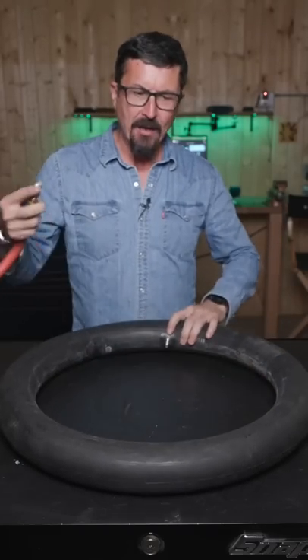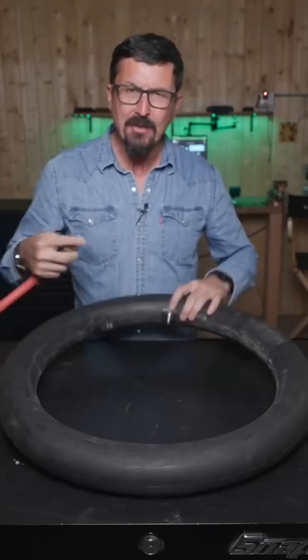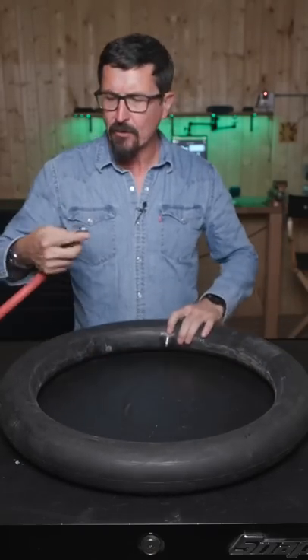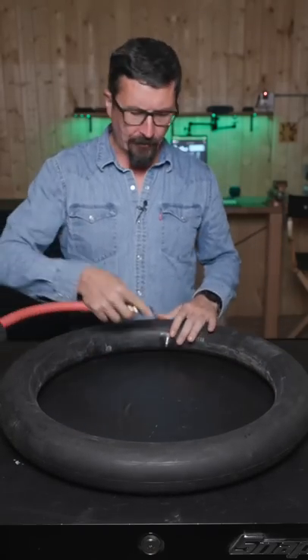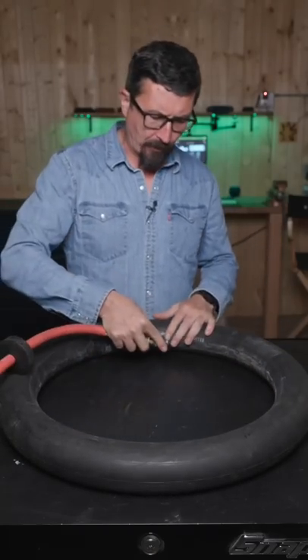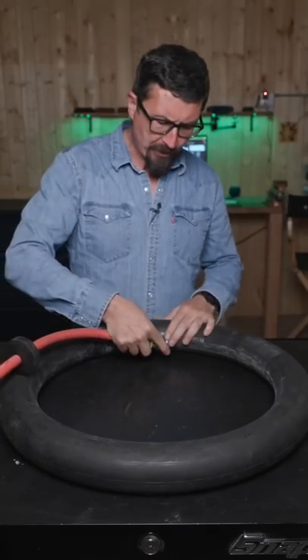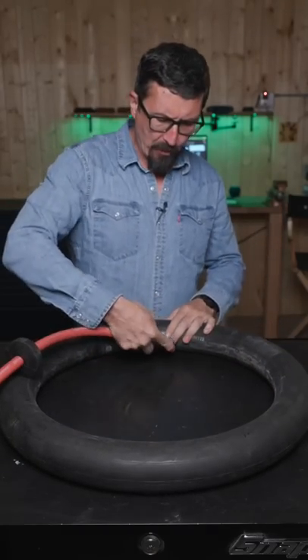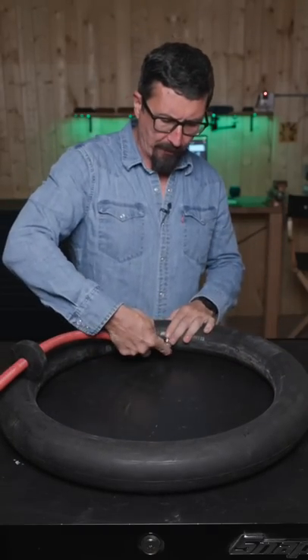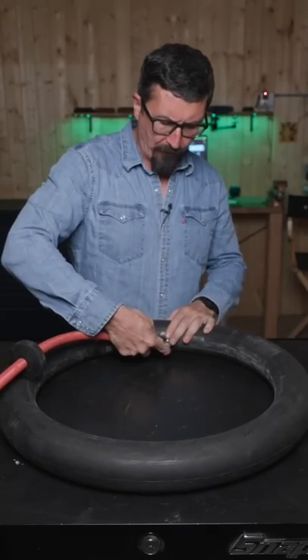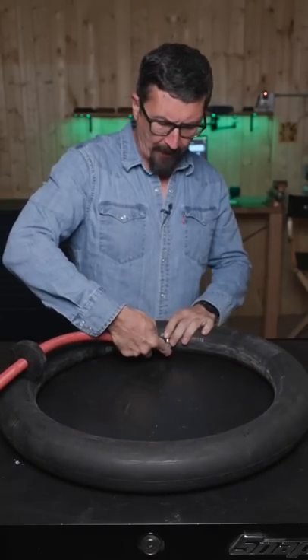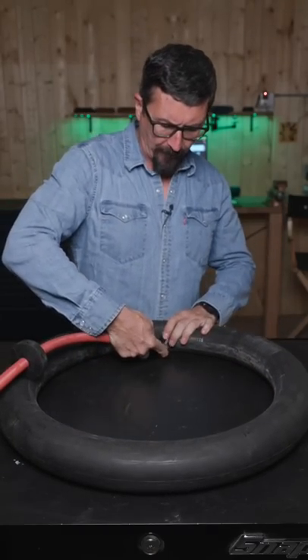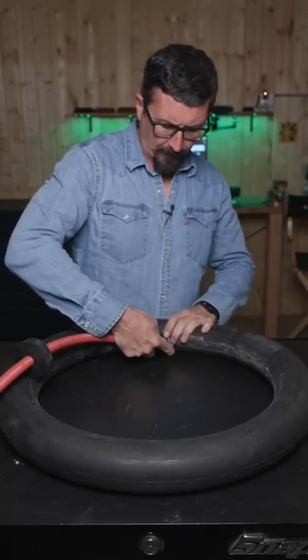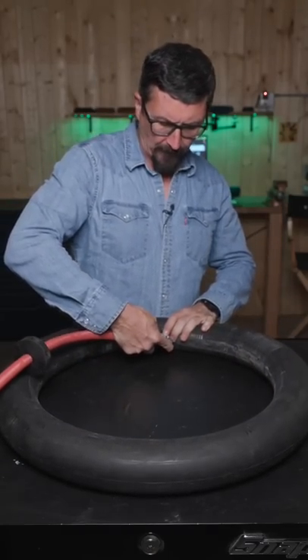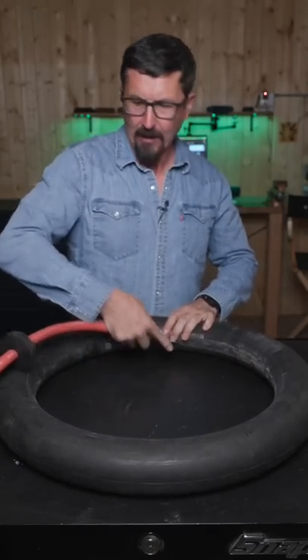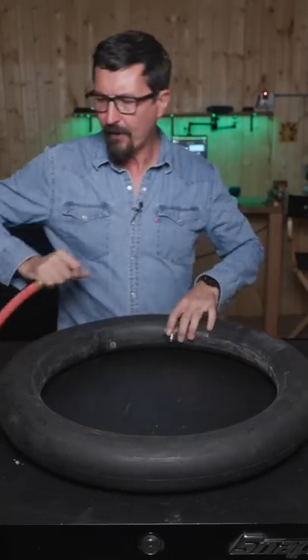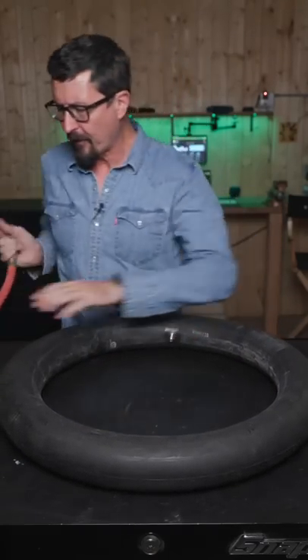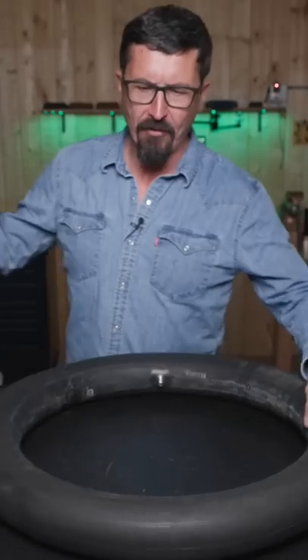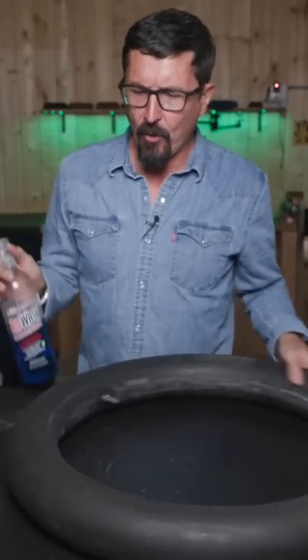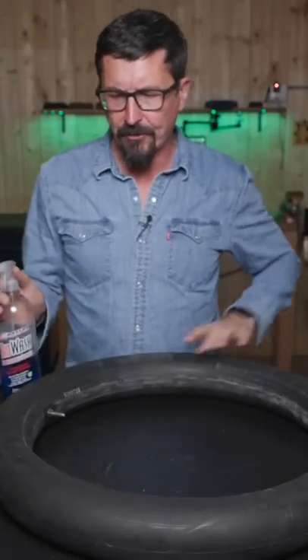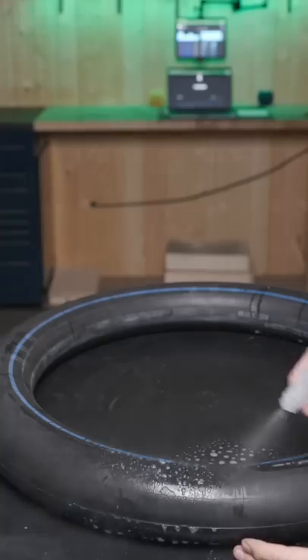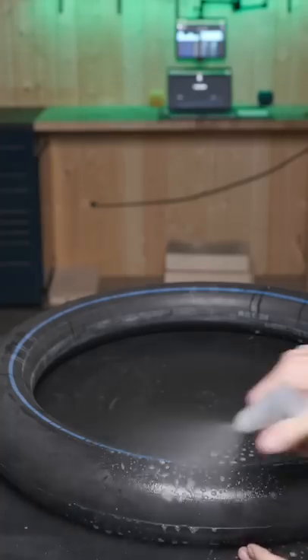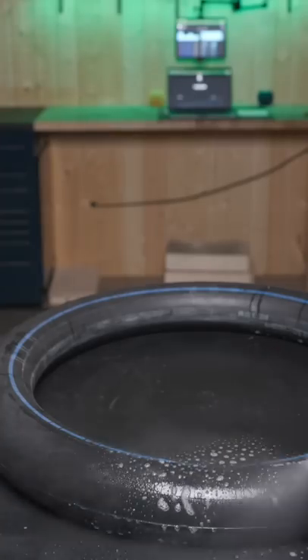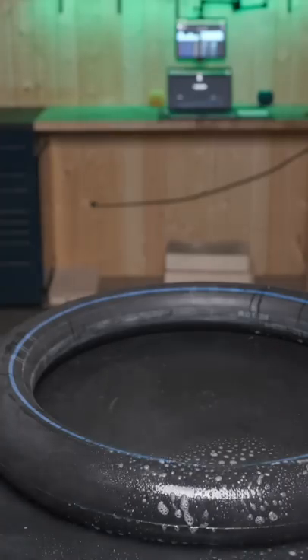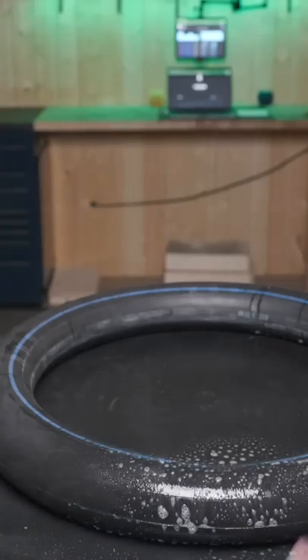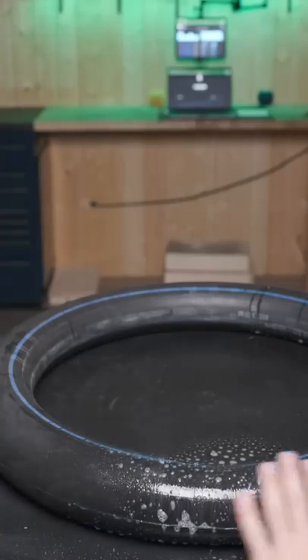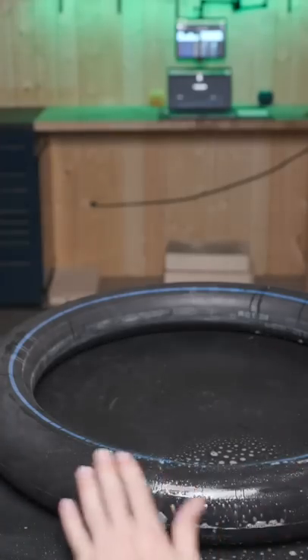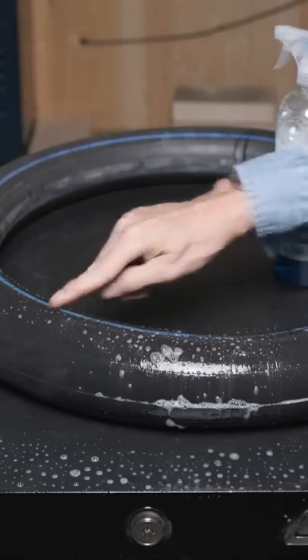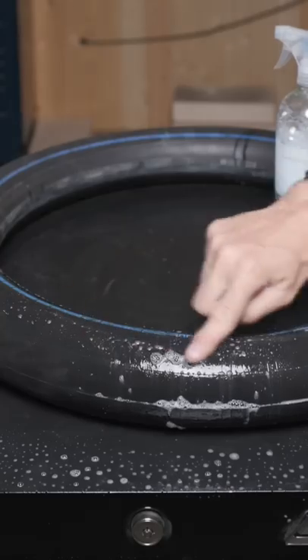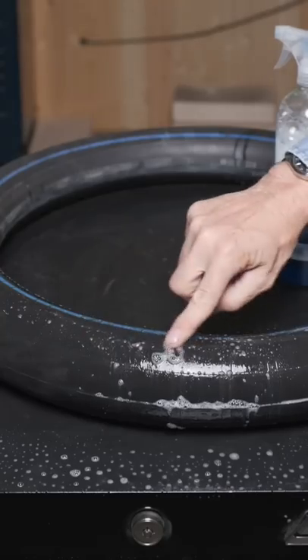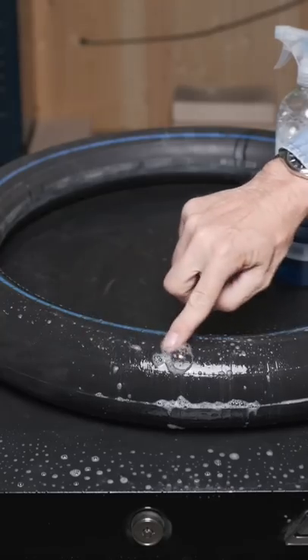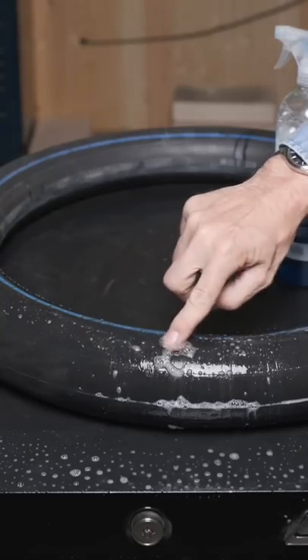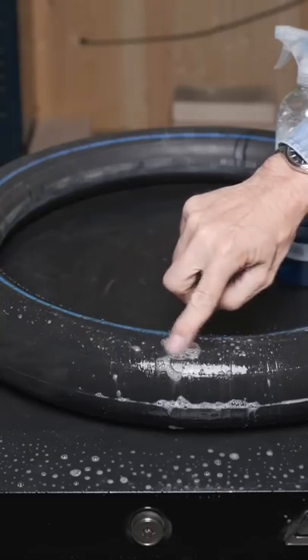To patch an inner tube, it's simple. Once you remove it, put a few pounds of air in it. To find the hole, a simple way to do it is to use some sort of soap. The air coming out of the hole will make little bubbles.